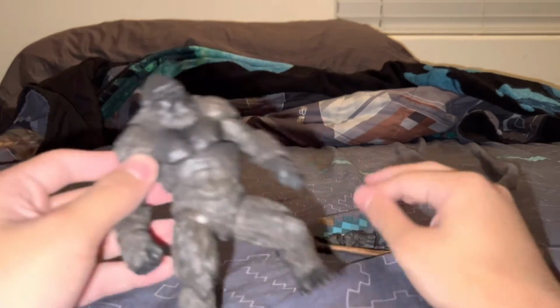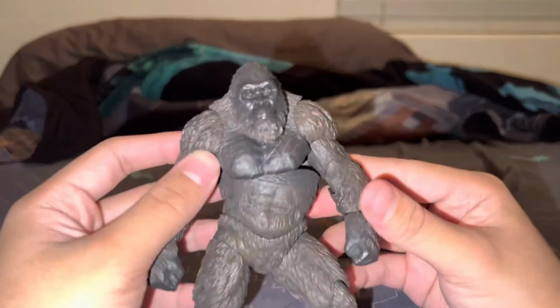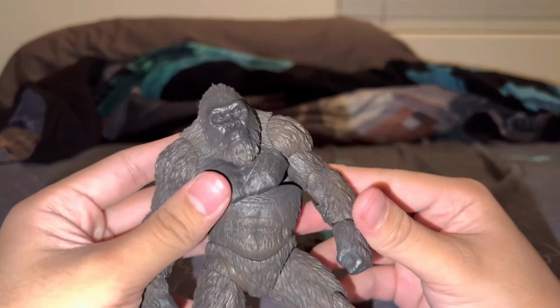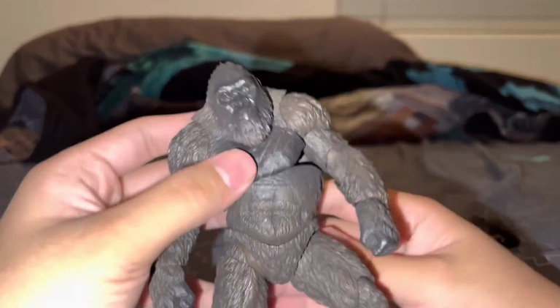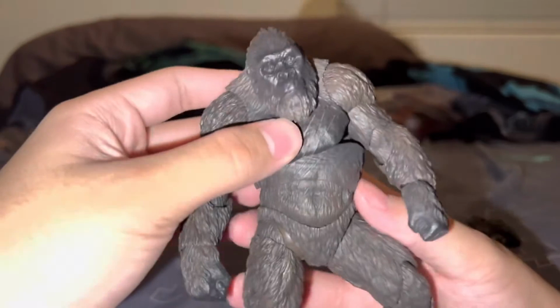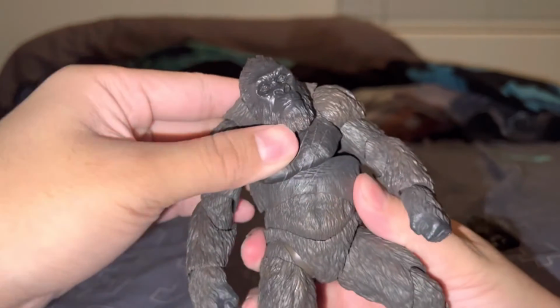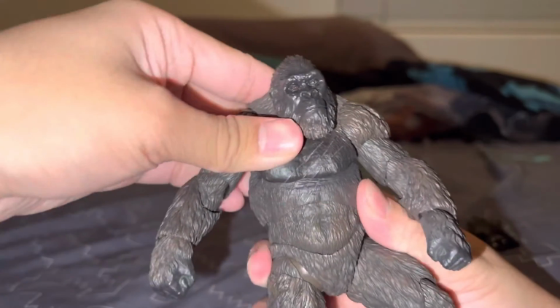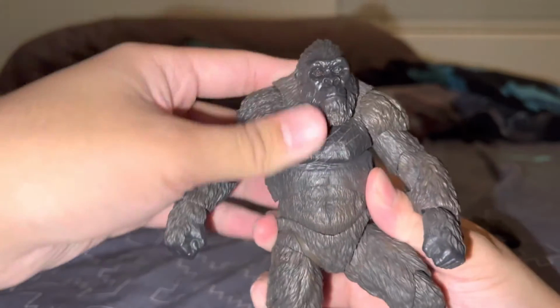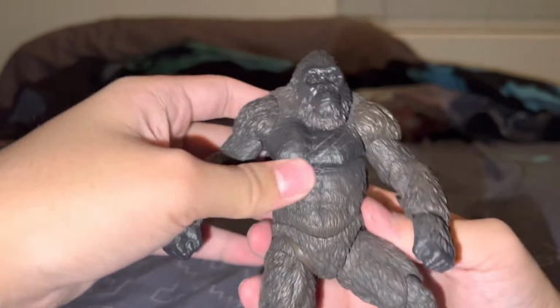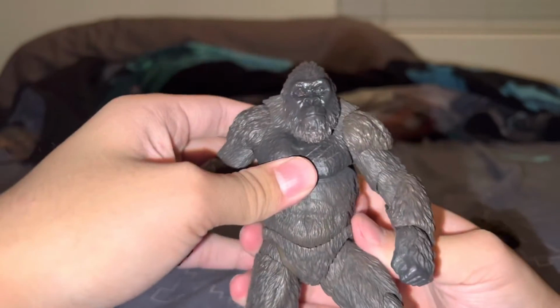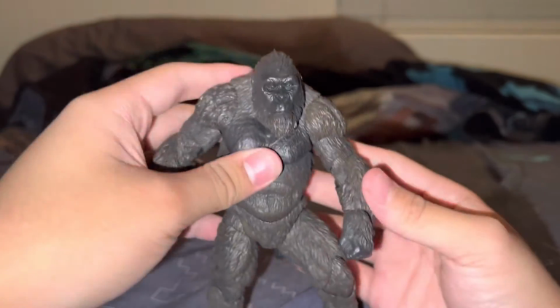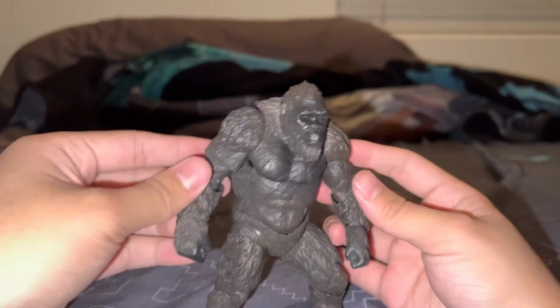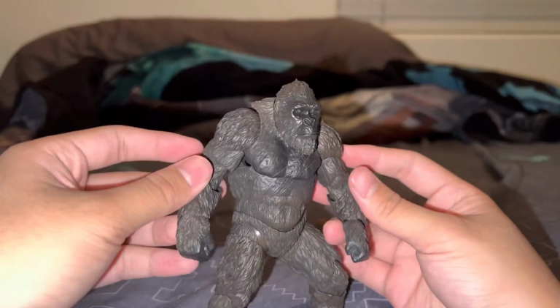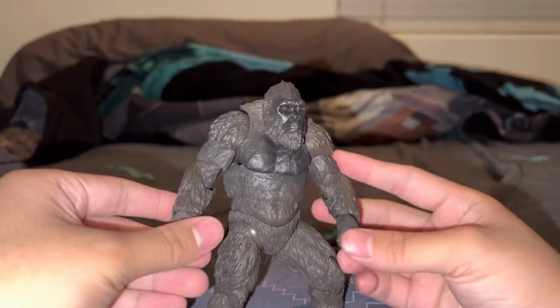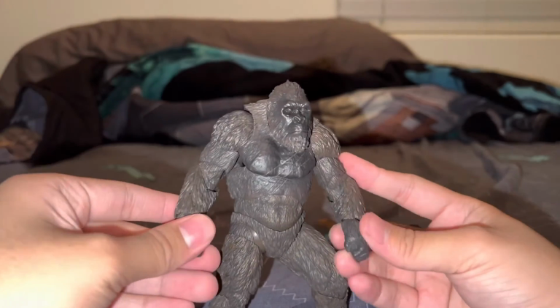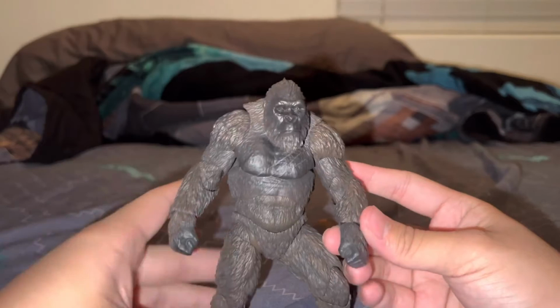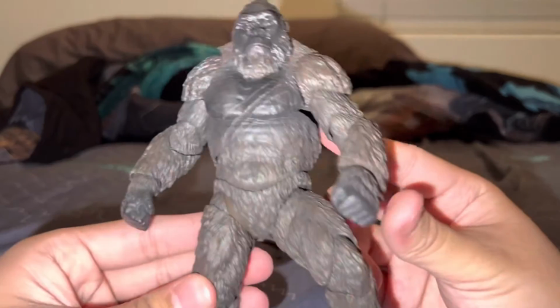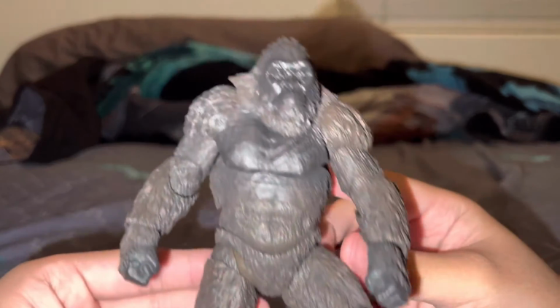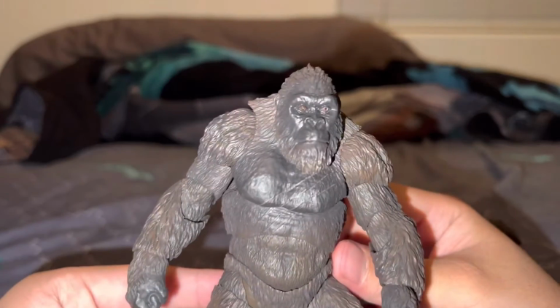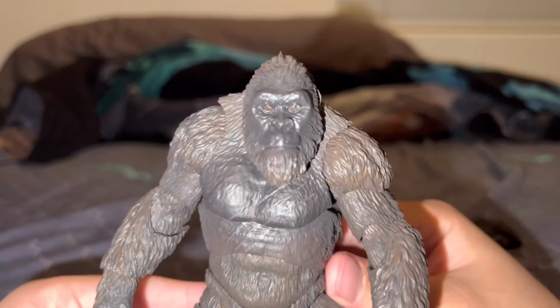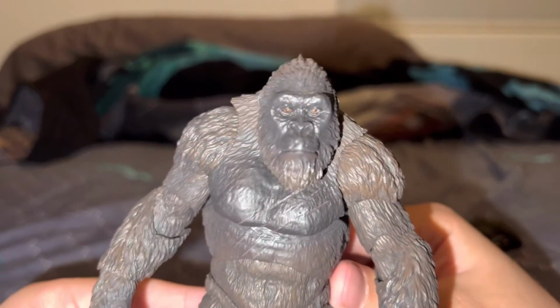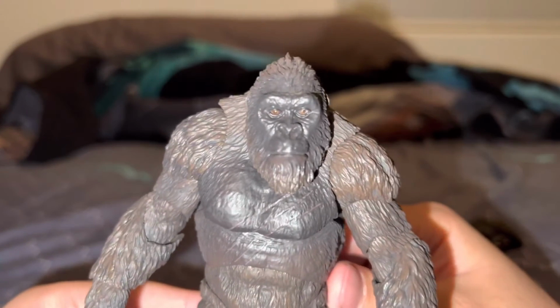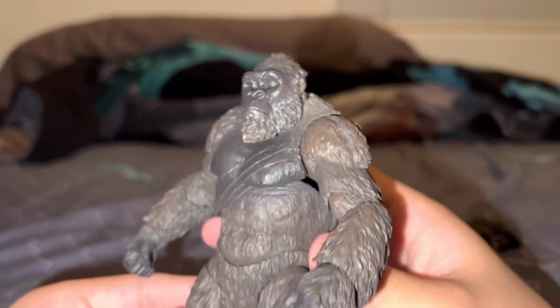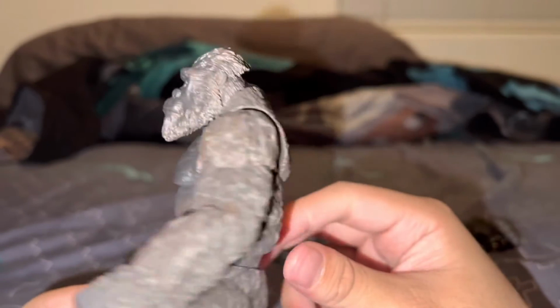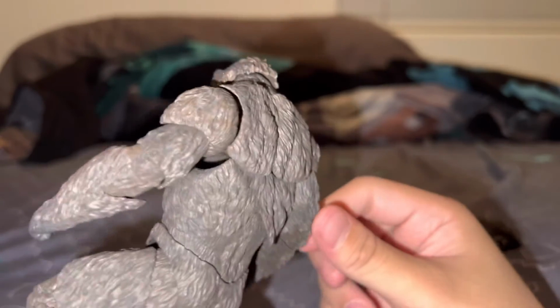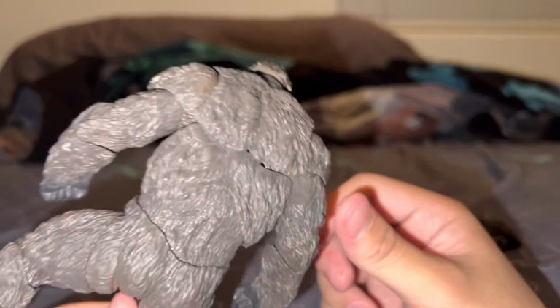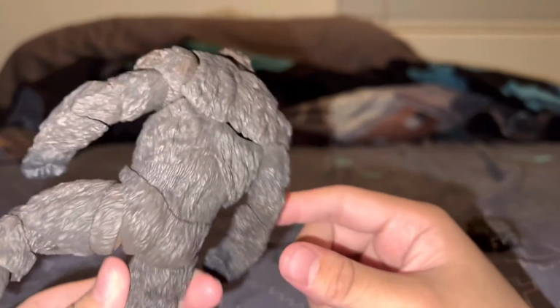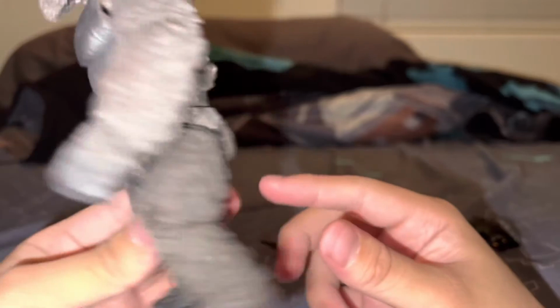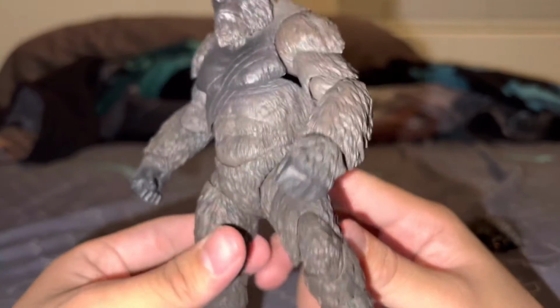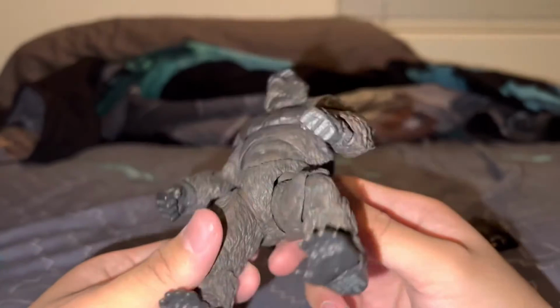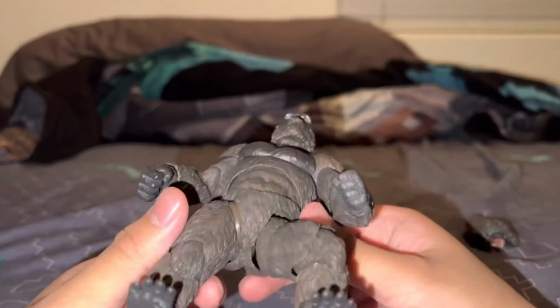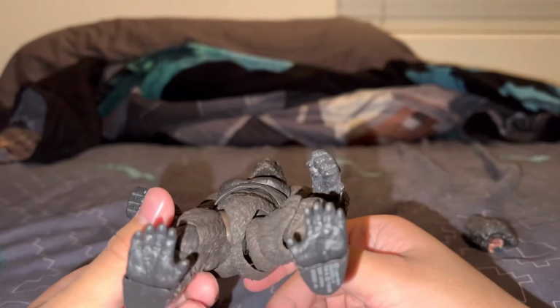This Kong right here — this big monkey — that looks cool. You can see his hands and his face. Look at his face — what a beautiful face. And look at his fur on the back, and his feet.